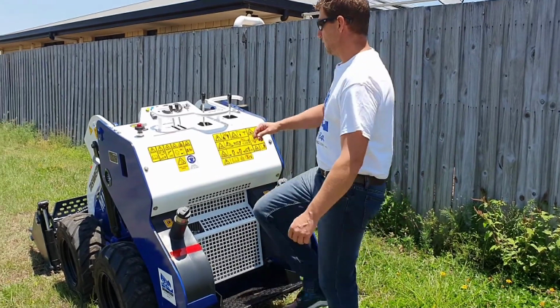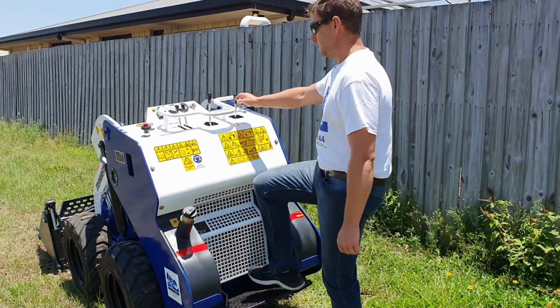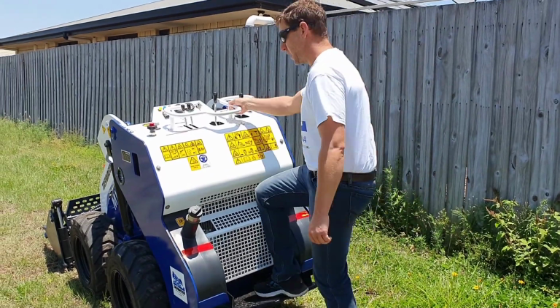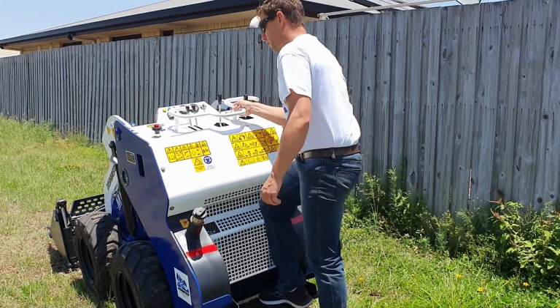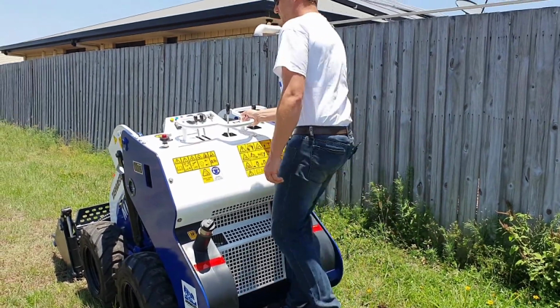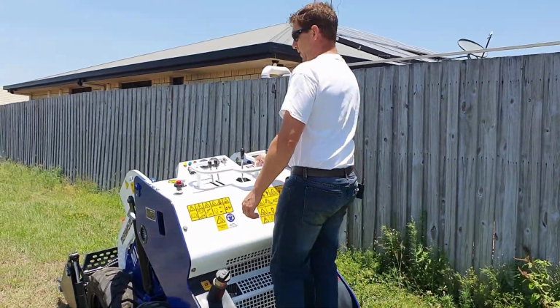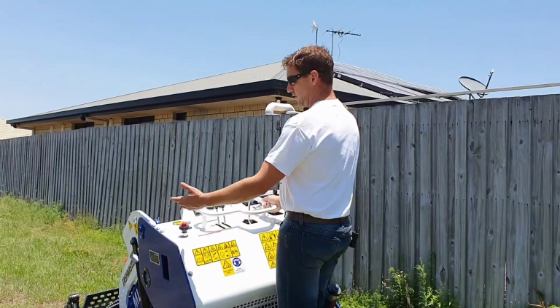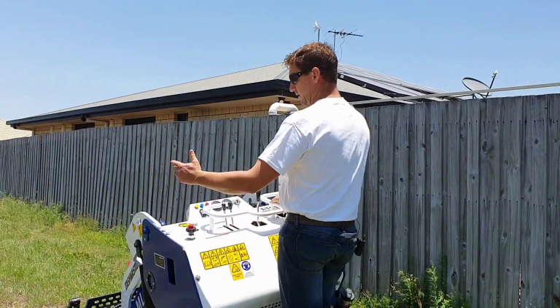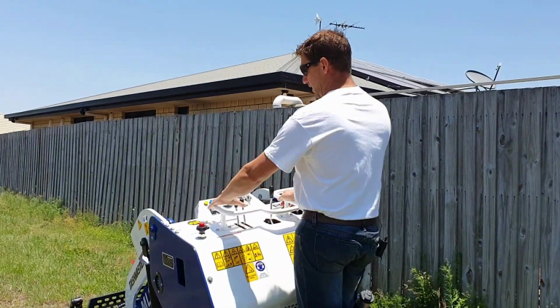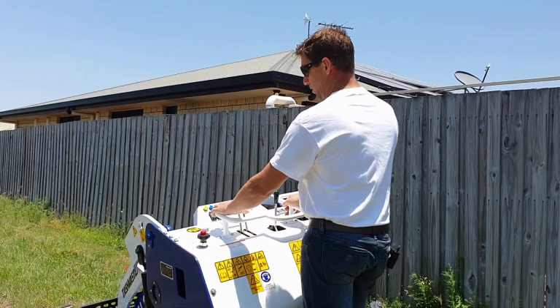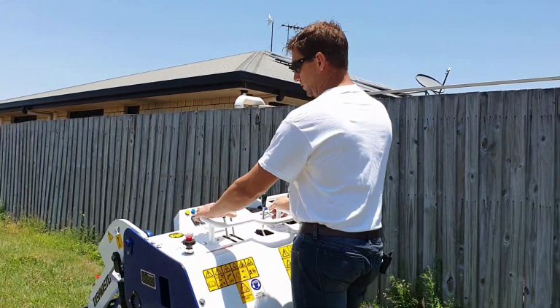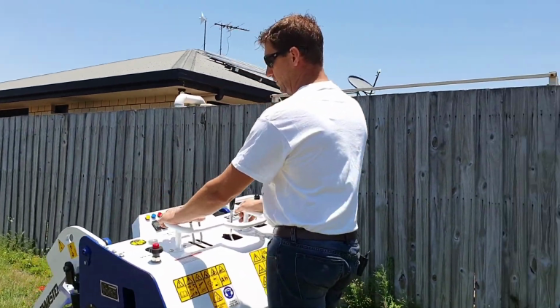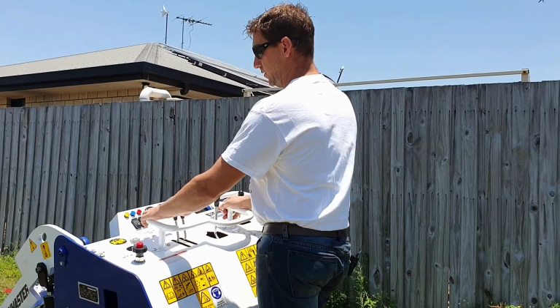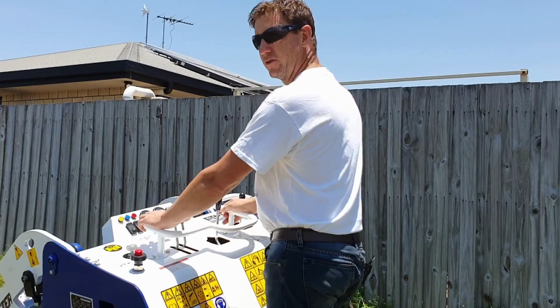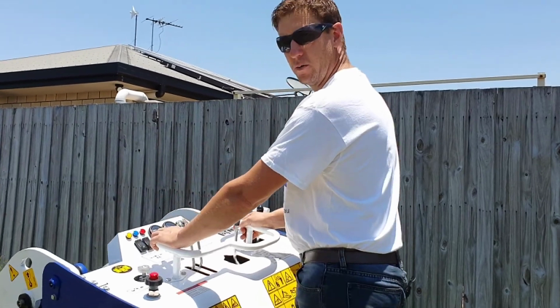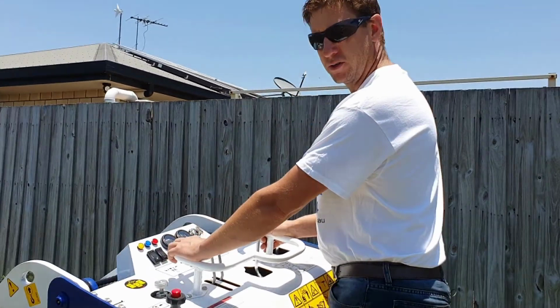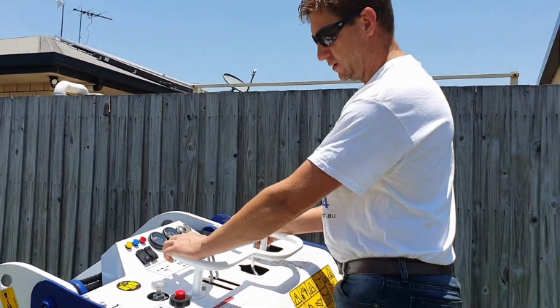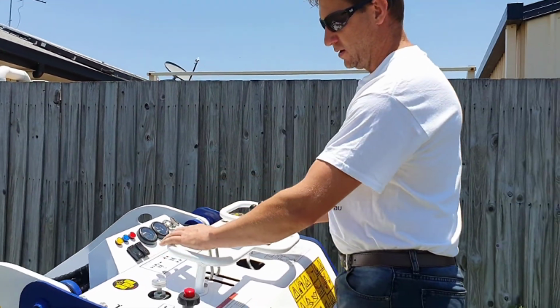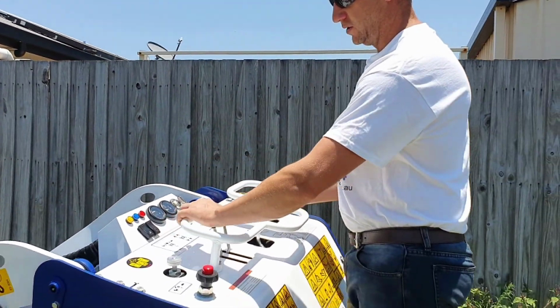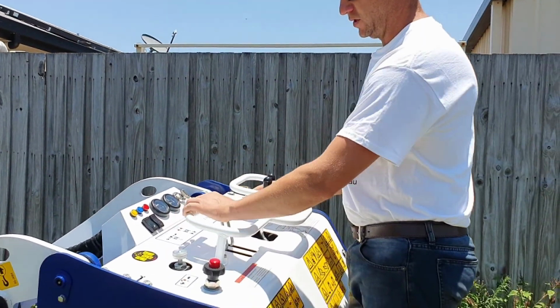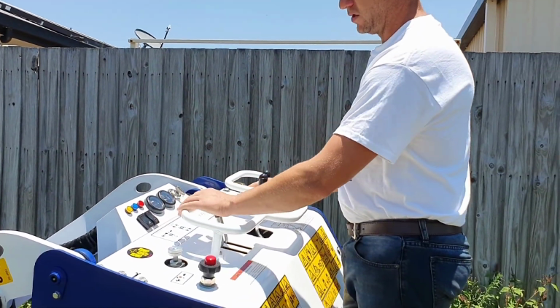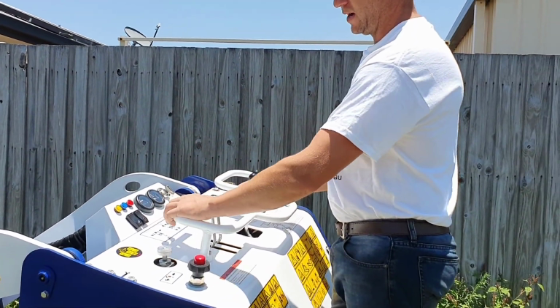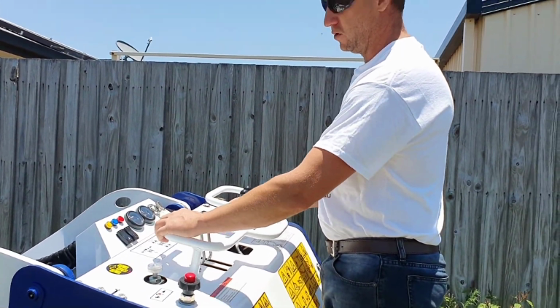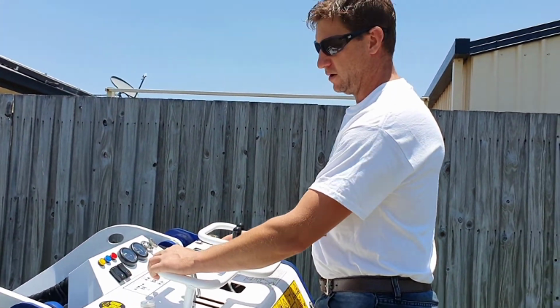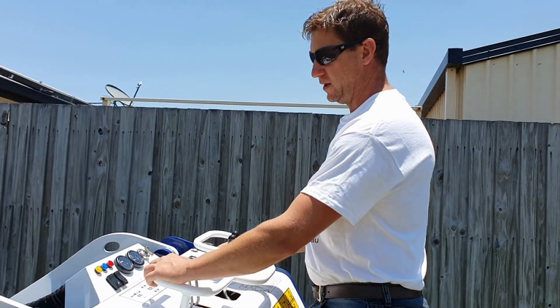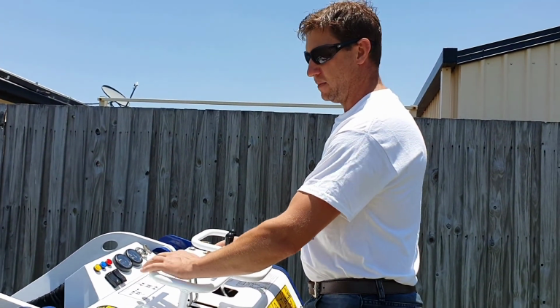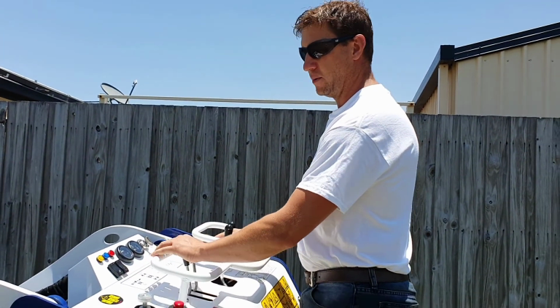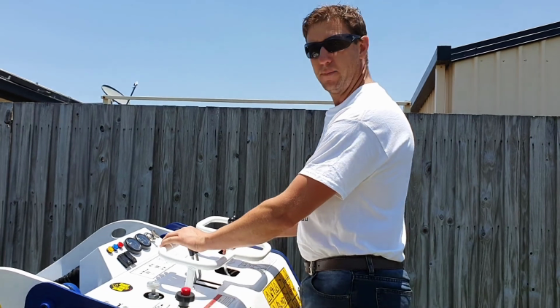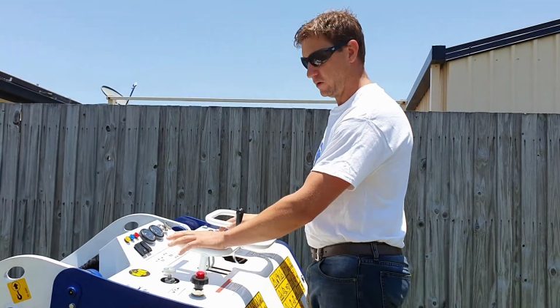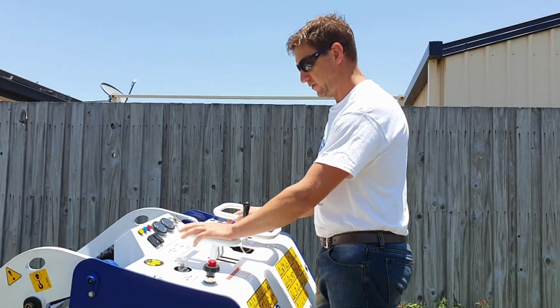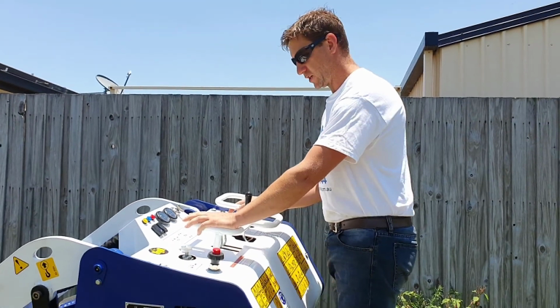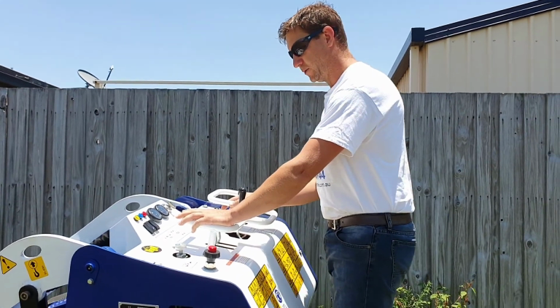In terms of operating the machine, you've got your left hand here, which operates the two levers for the left and right wheels. So you can just rock them back and forward with your thumb or your palm, whatever you feel most comfortable.